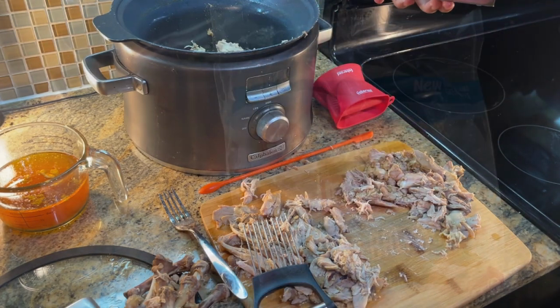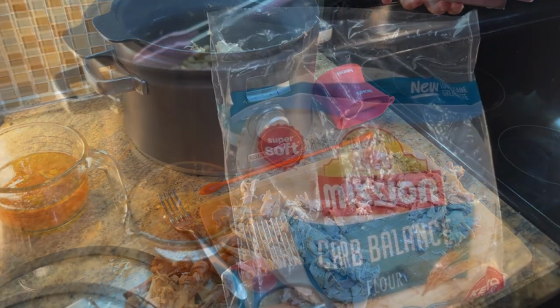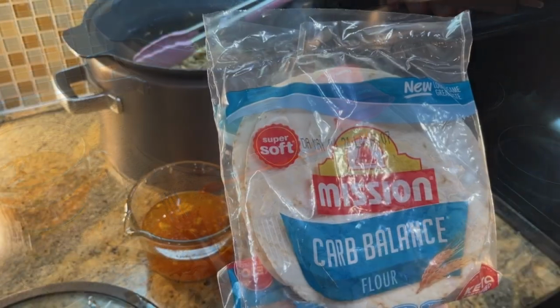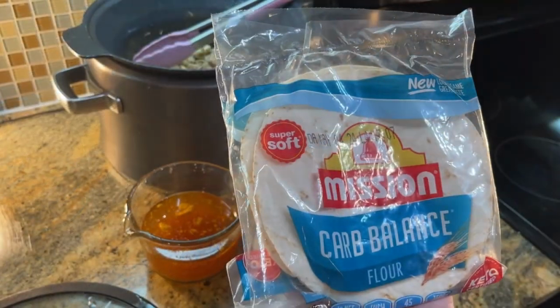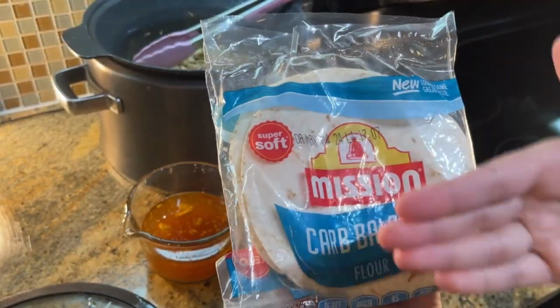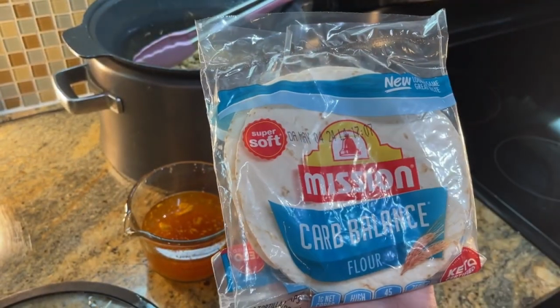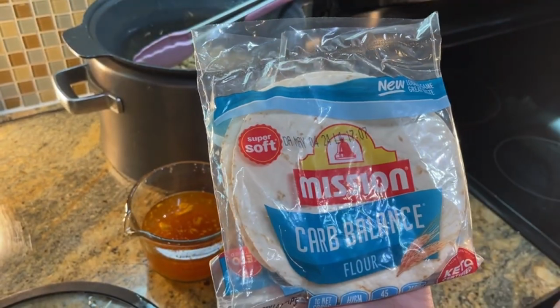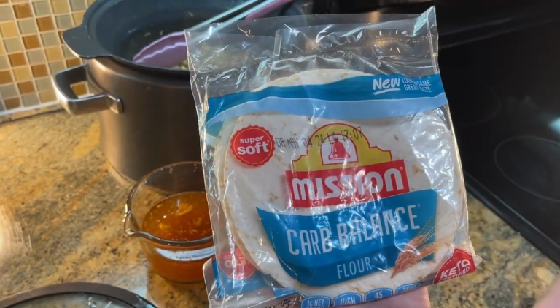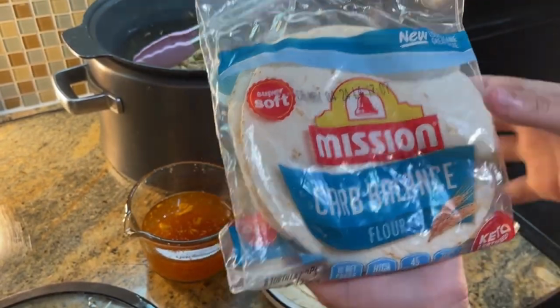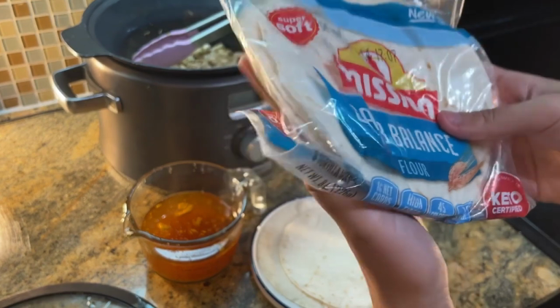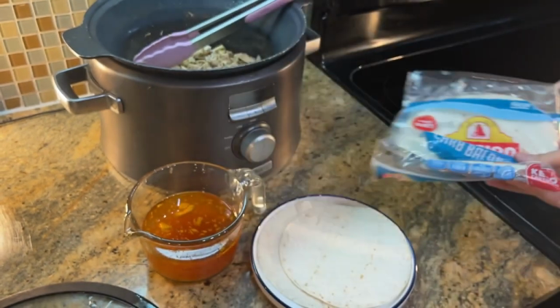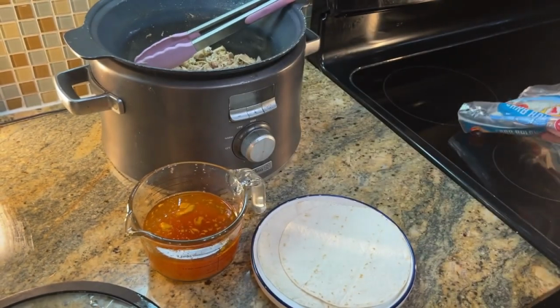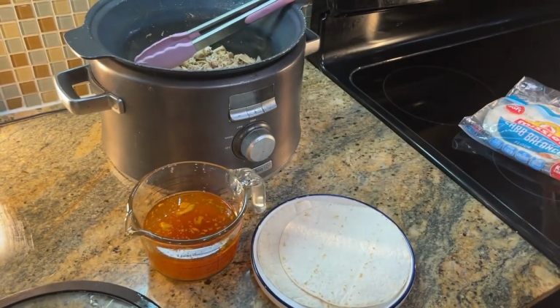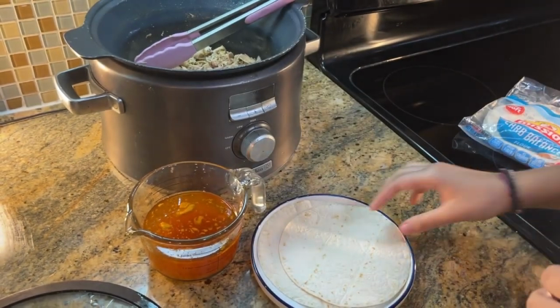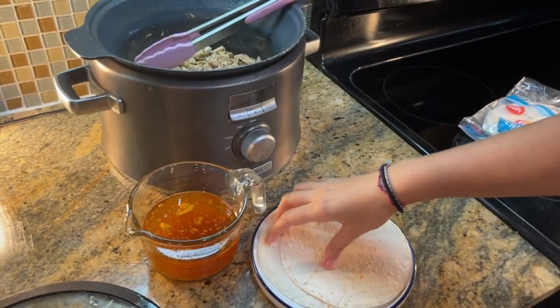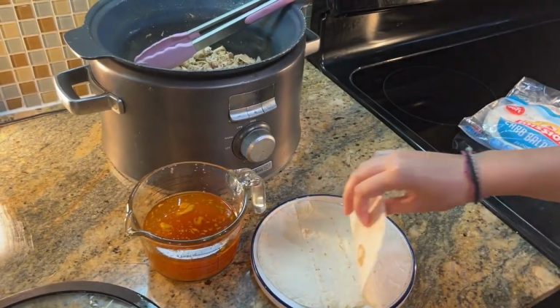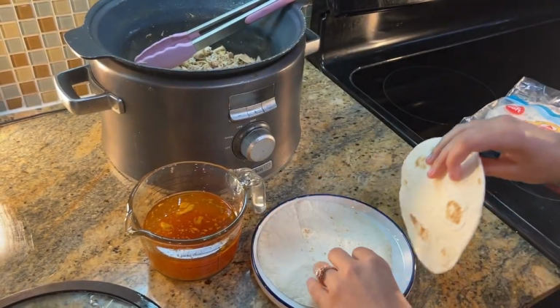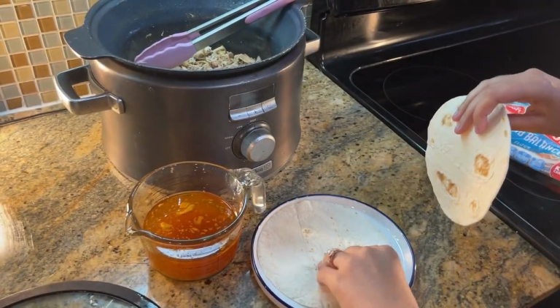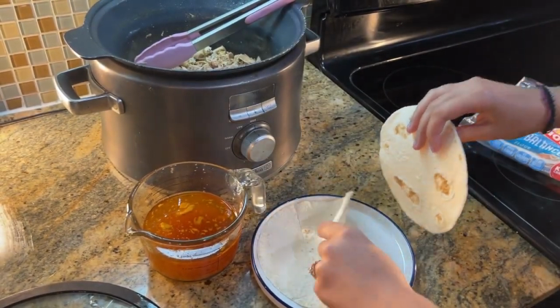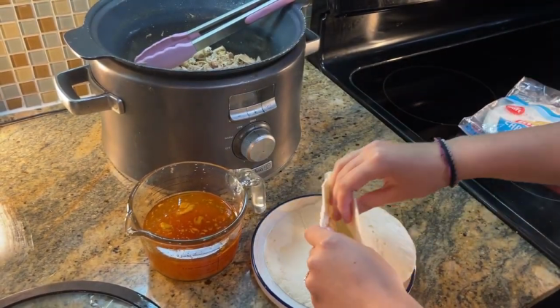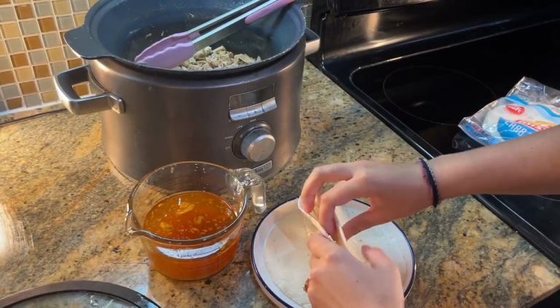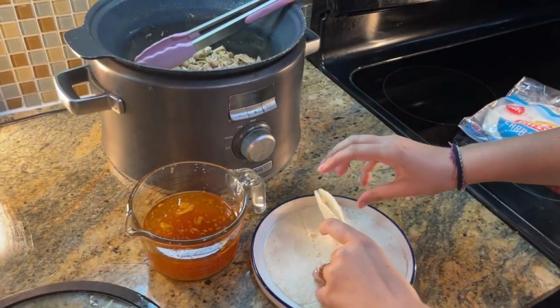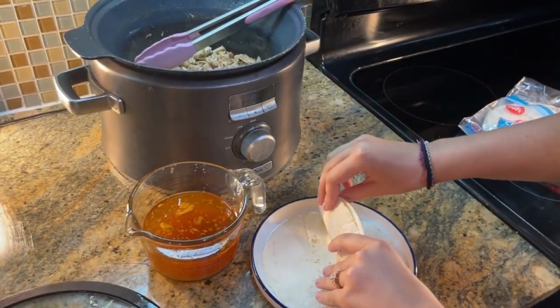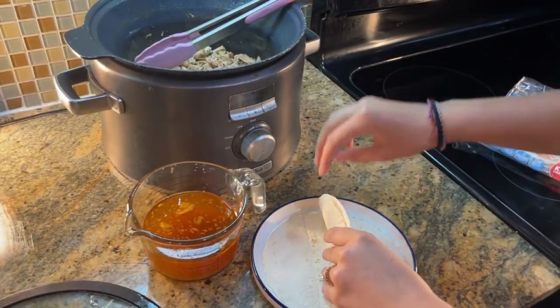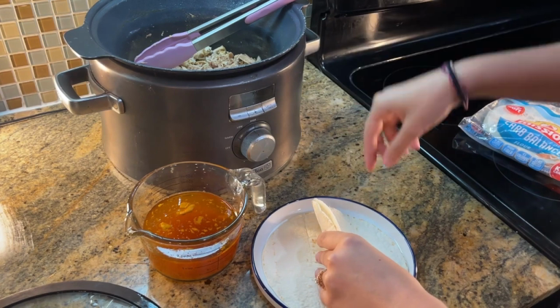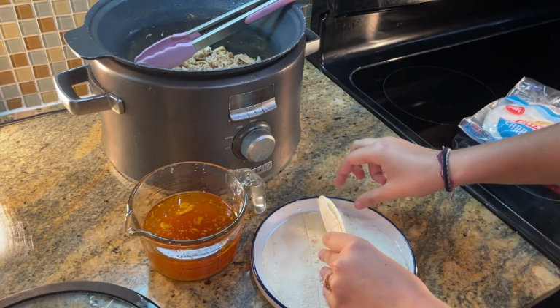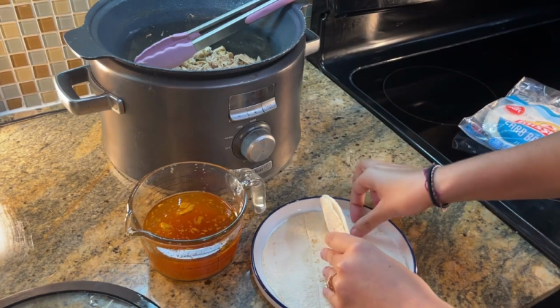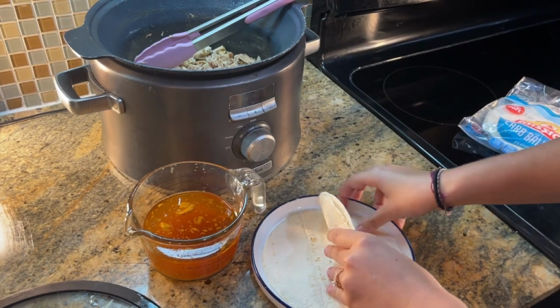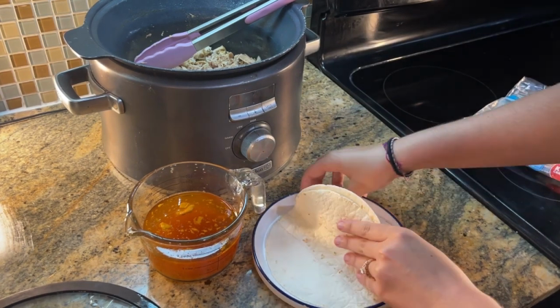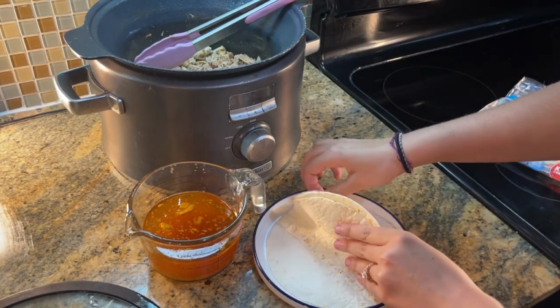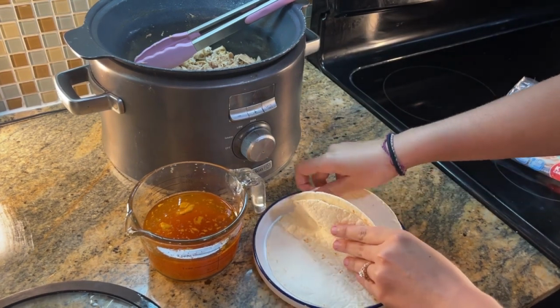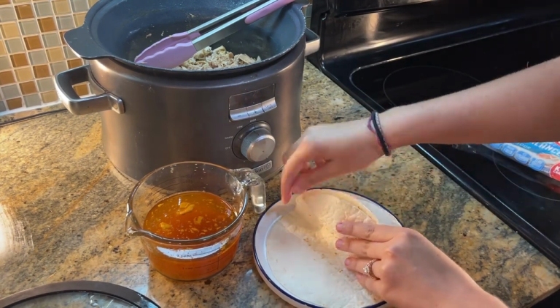Here are our lovely tortillas. We choose to use the Mission Carb Balance because we do follow a not-so-strict low carb diet and these are the tortillas that we enjoy.